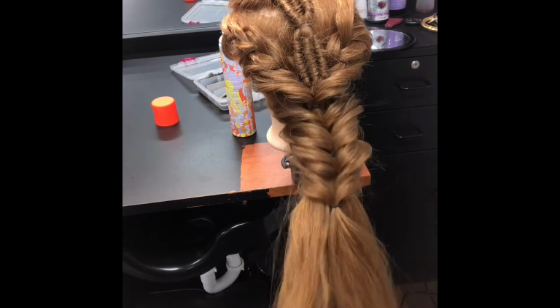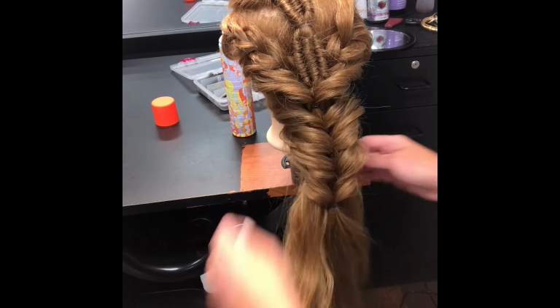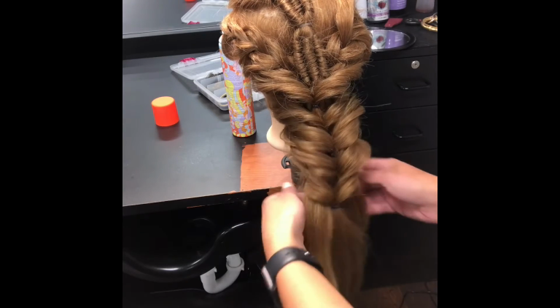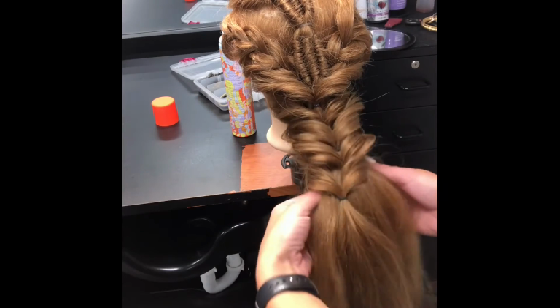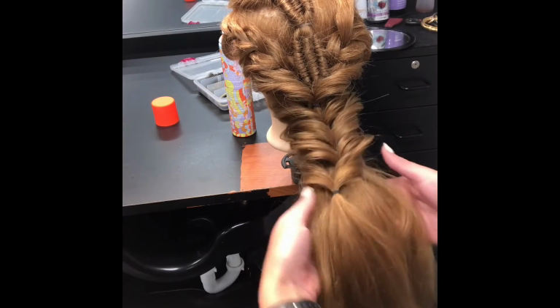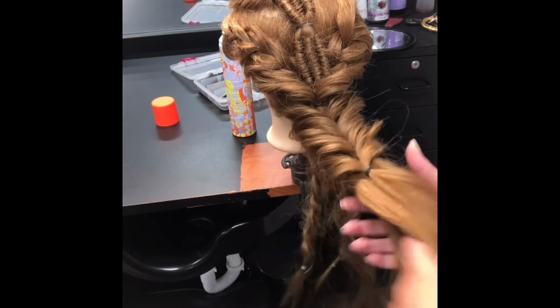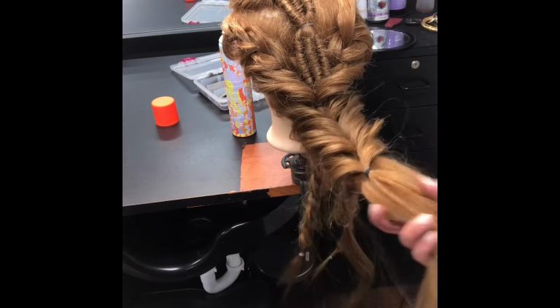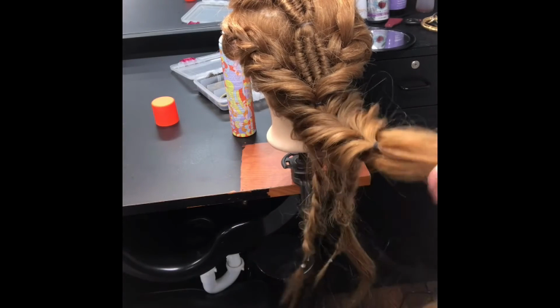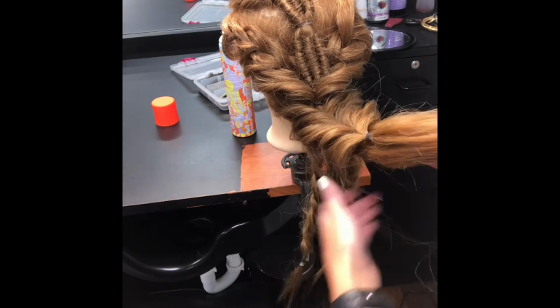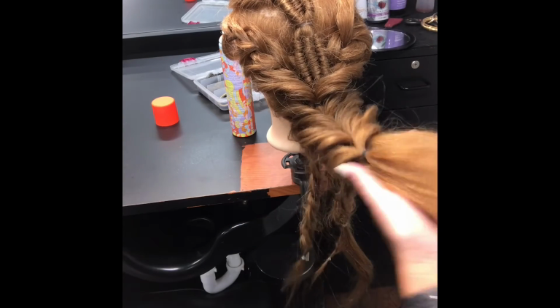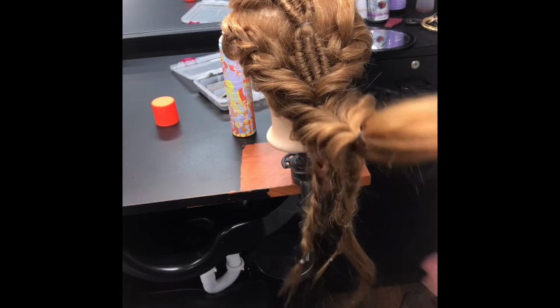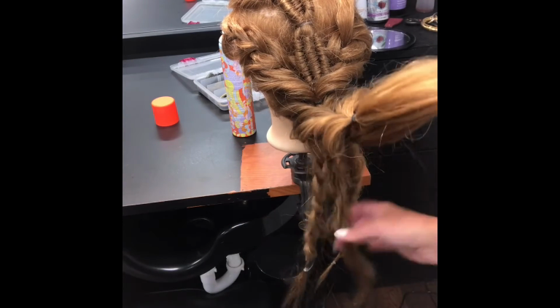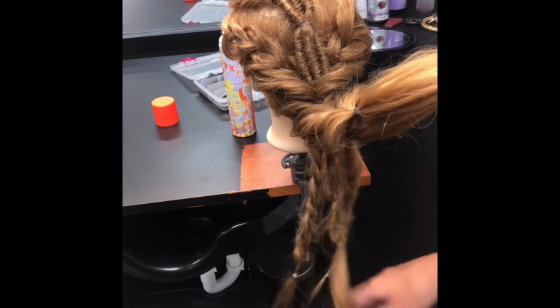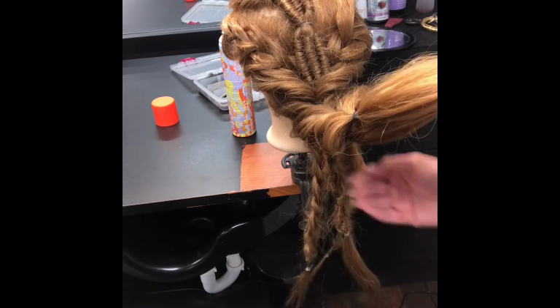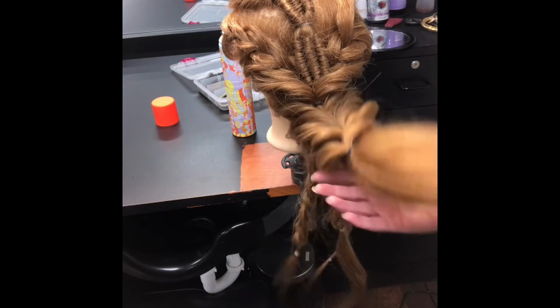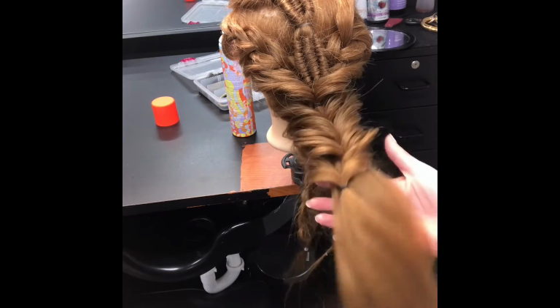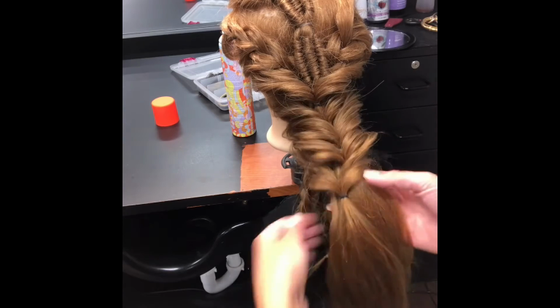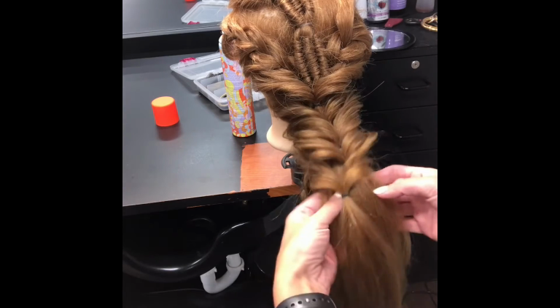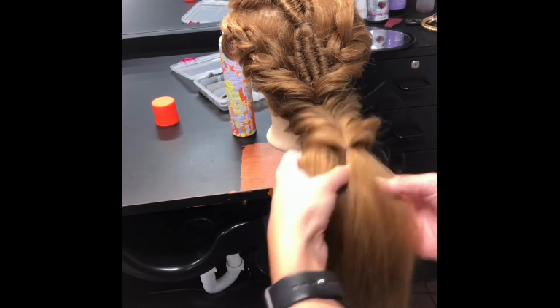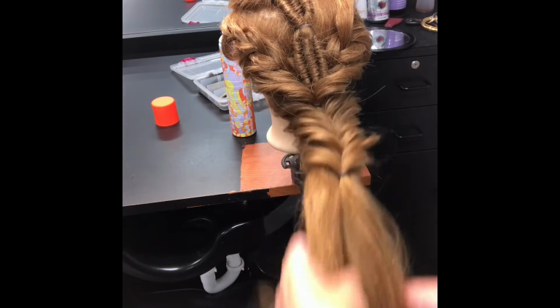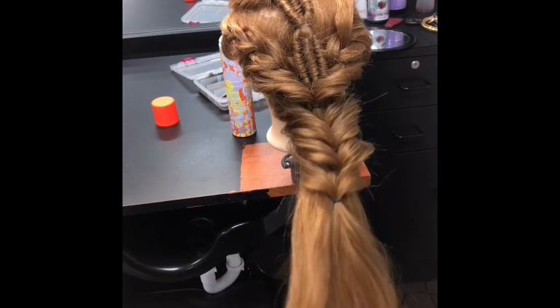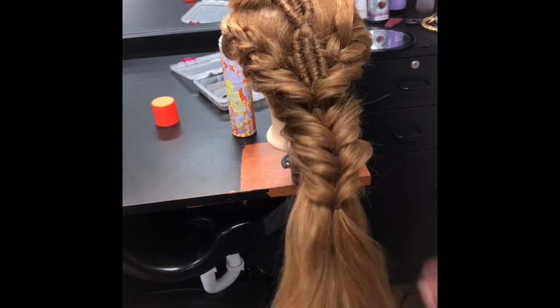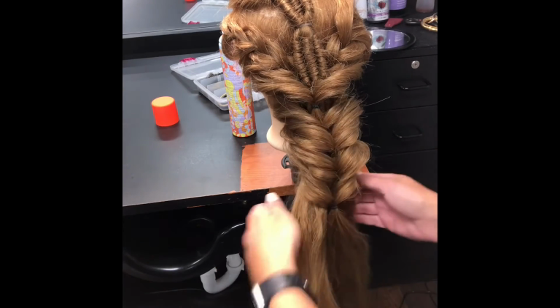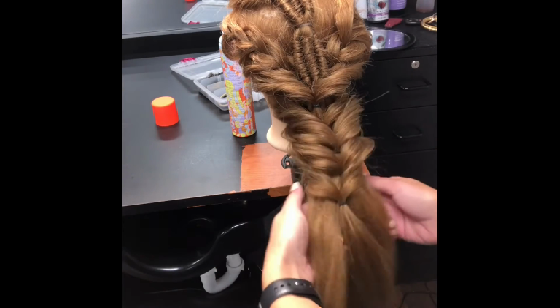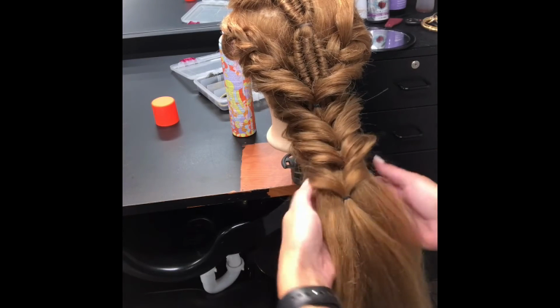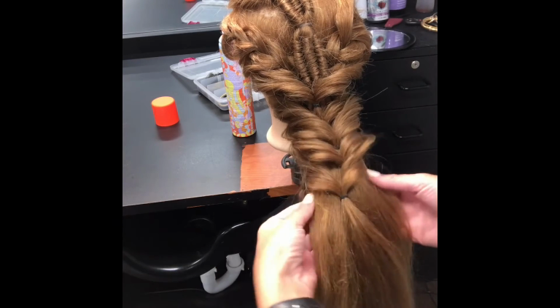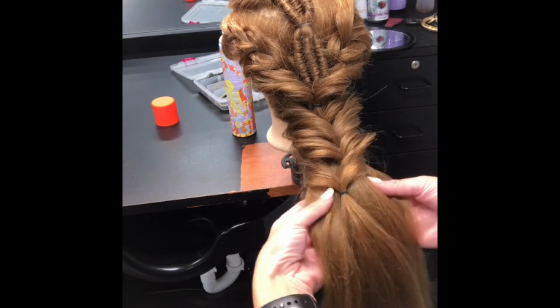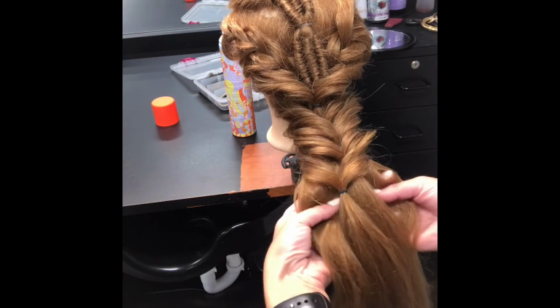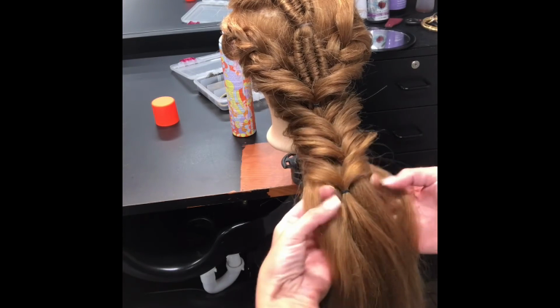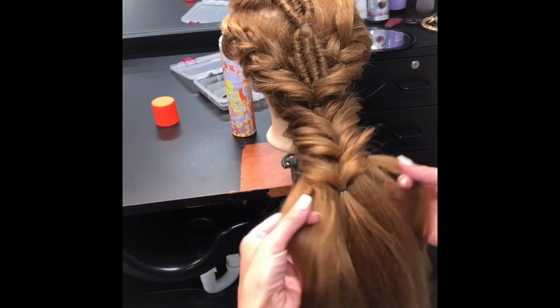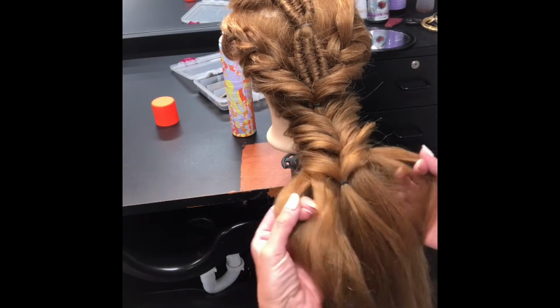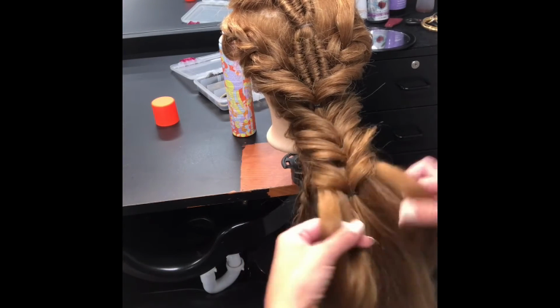Even as you get away from the scalp for a while — you're gonna be working on the scalp and then get away from it — you're still gonna be pulling from the underneath side.